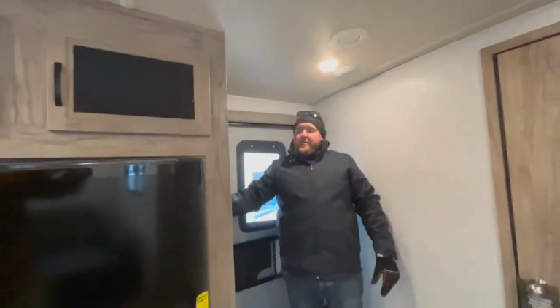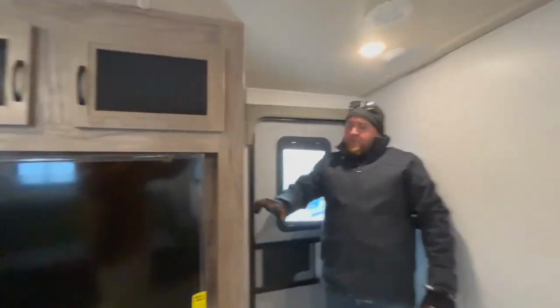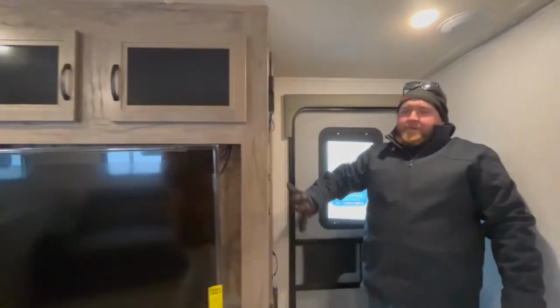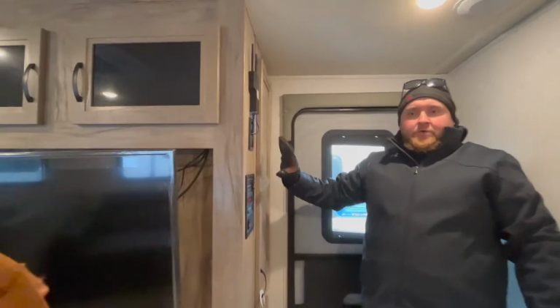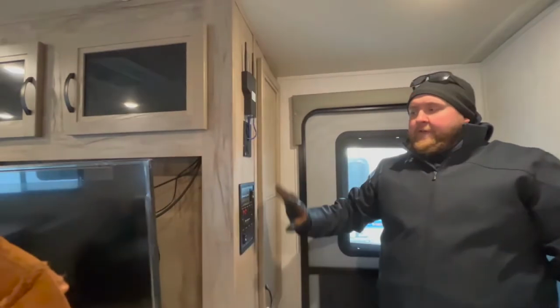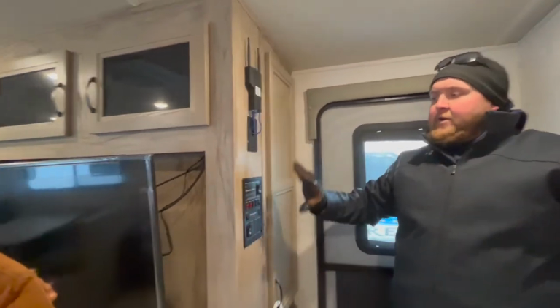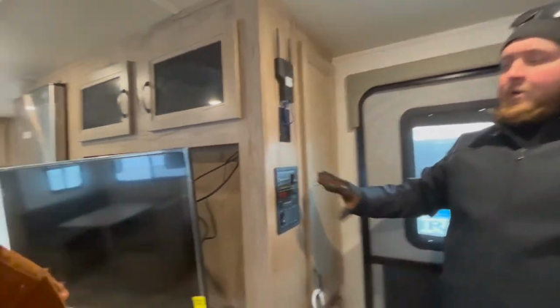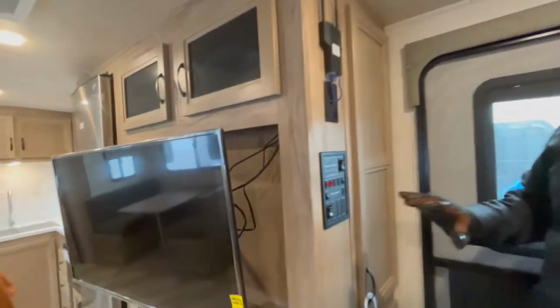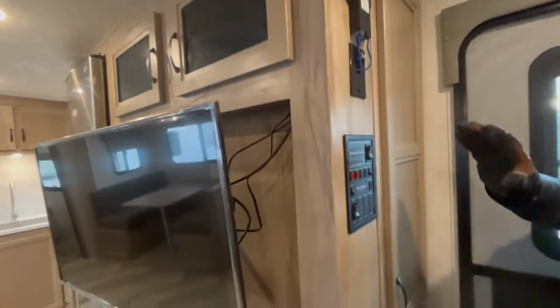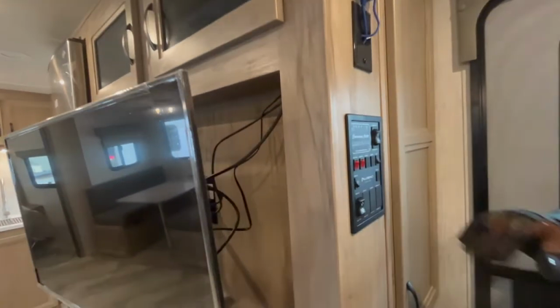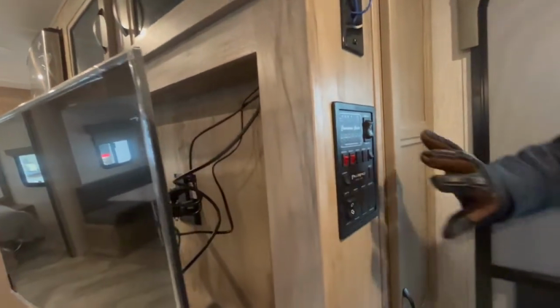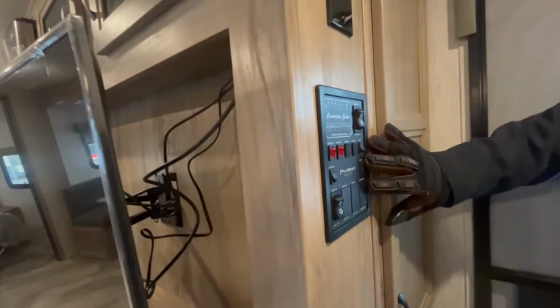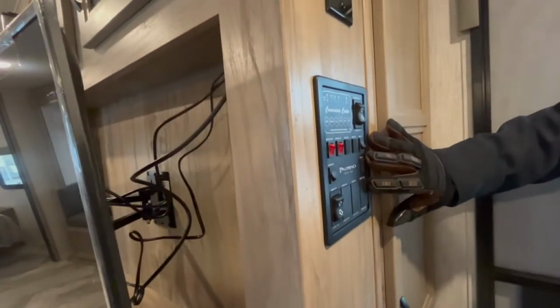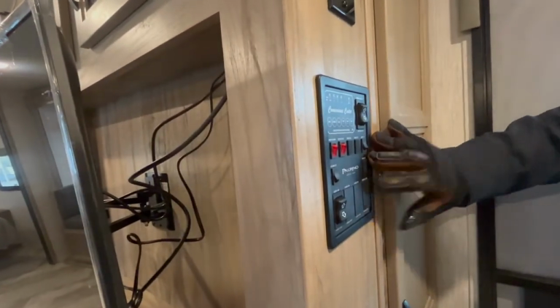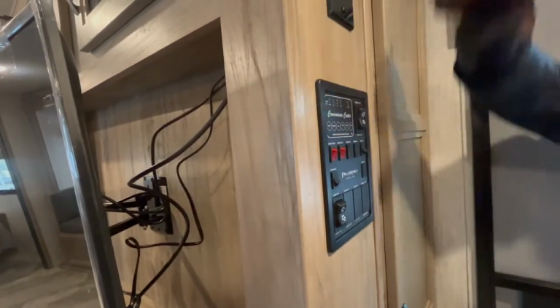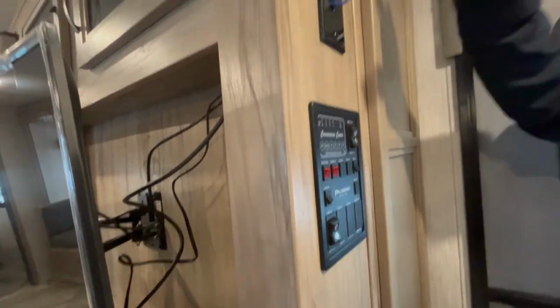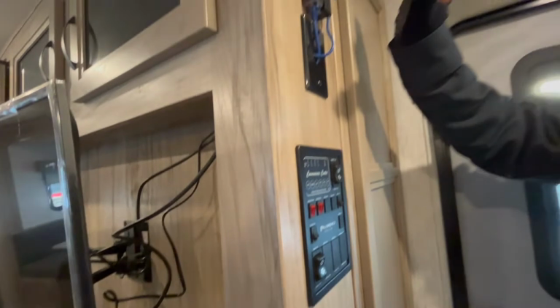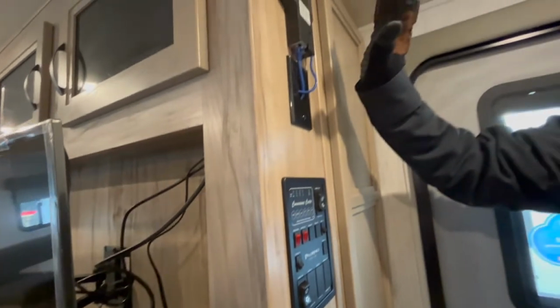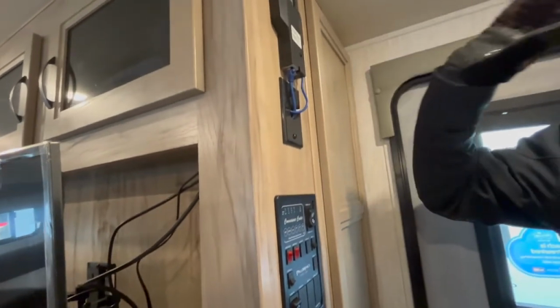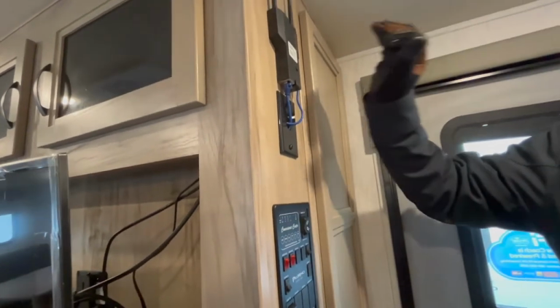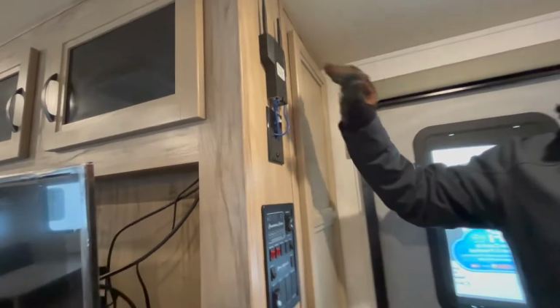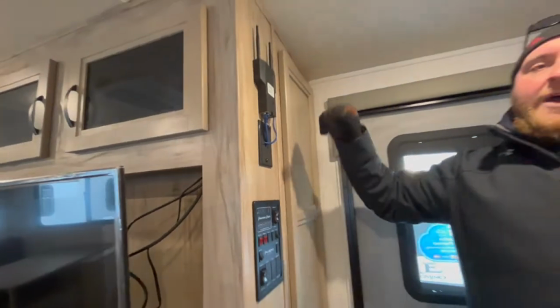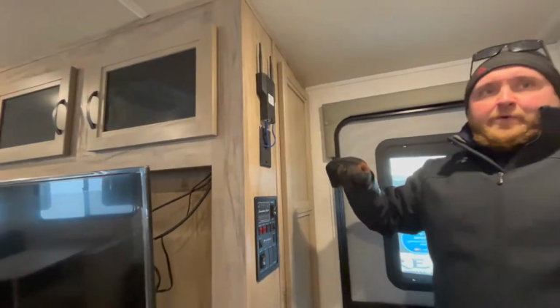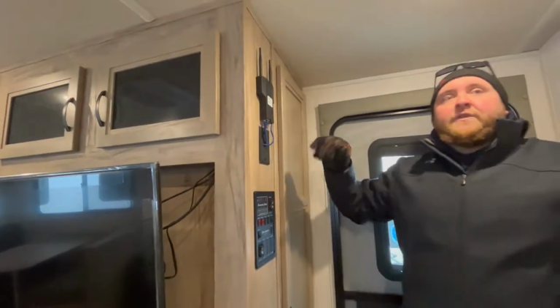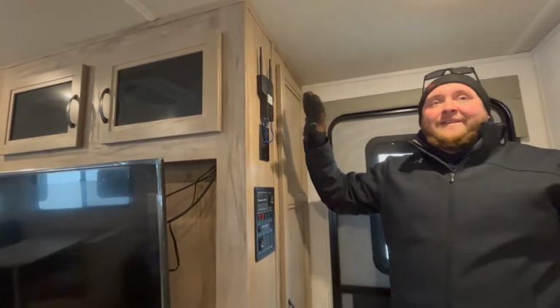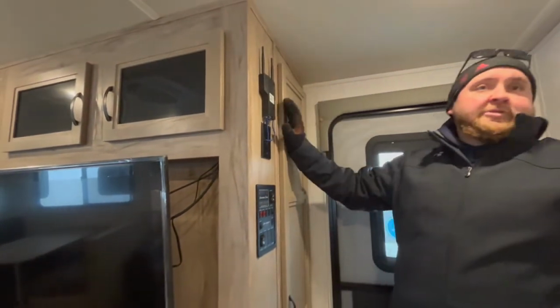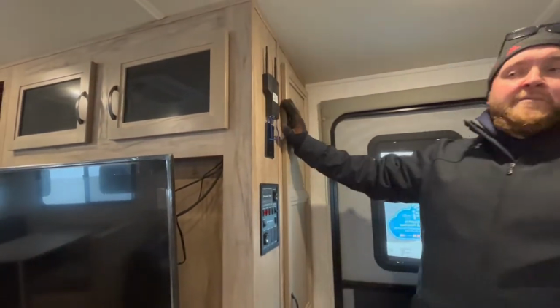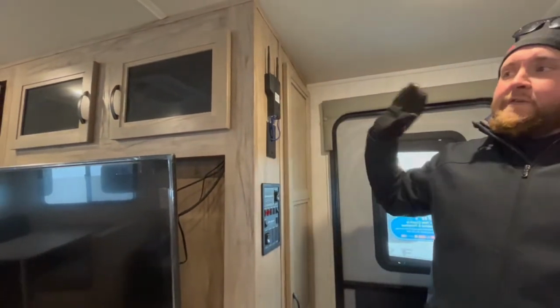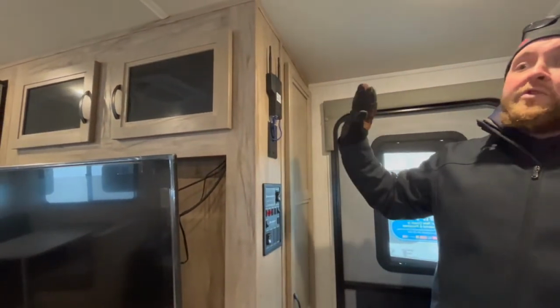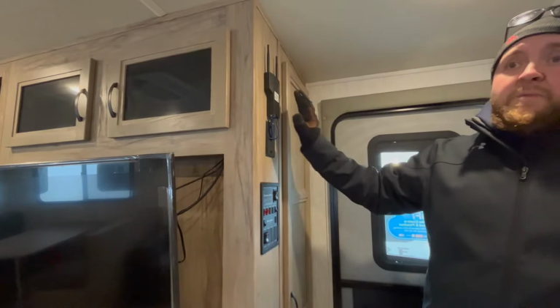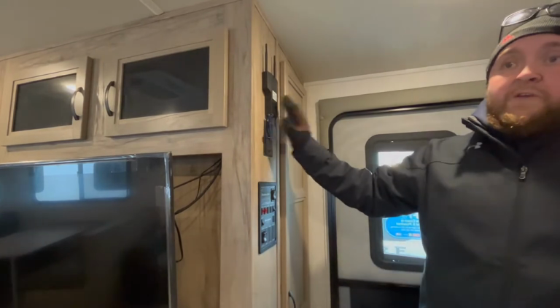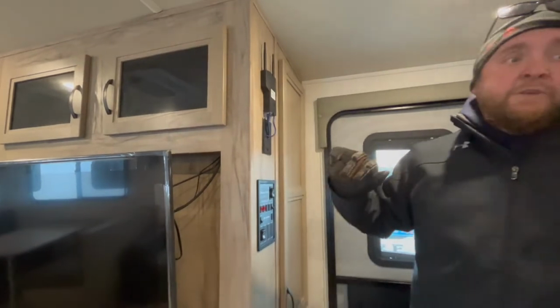Also with this model, we have the control panel. This will control the slide-out, the power awning, and all the lights — everything's centrally located here. And then we did order this one with what they call the RV Link Wi-Fi Booster. It is an option on these models, and we do order them on all of our stock units.